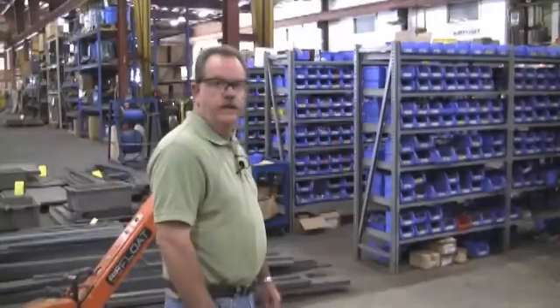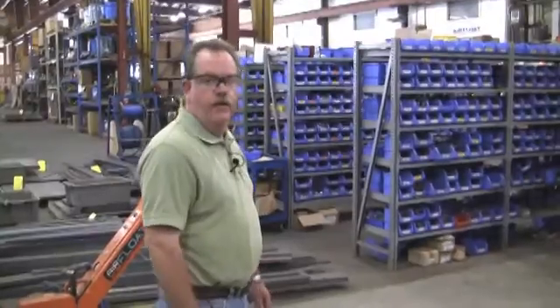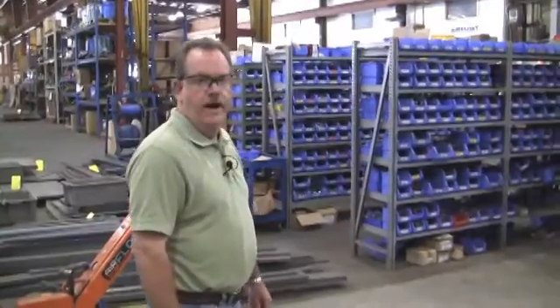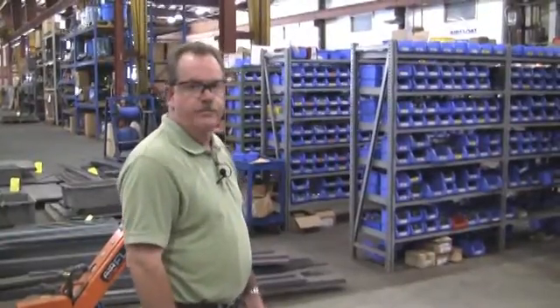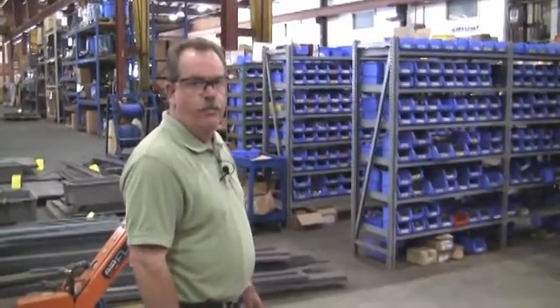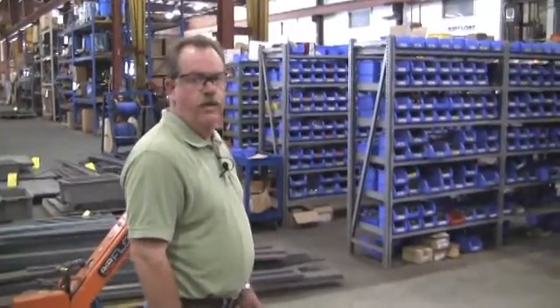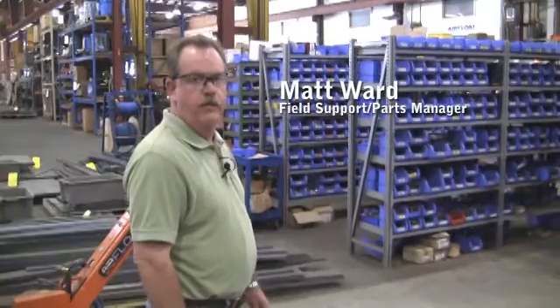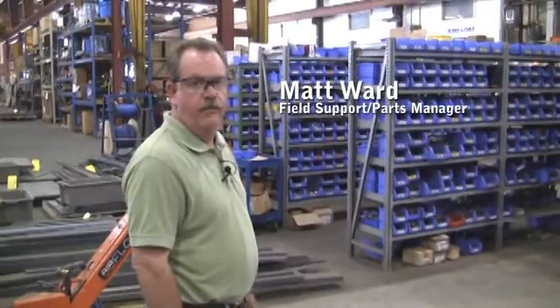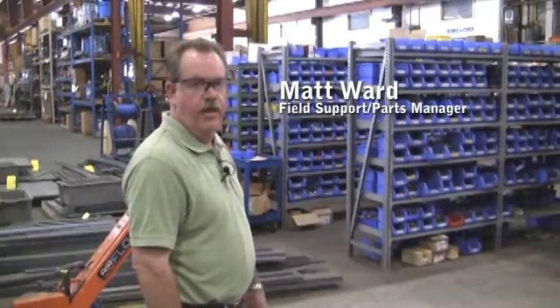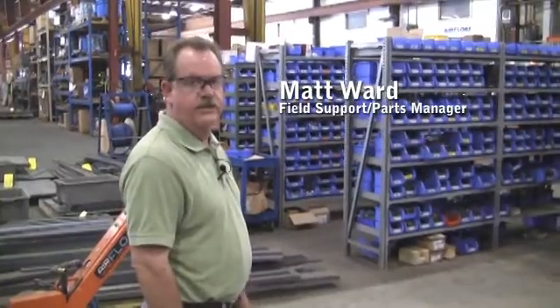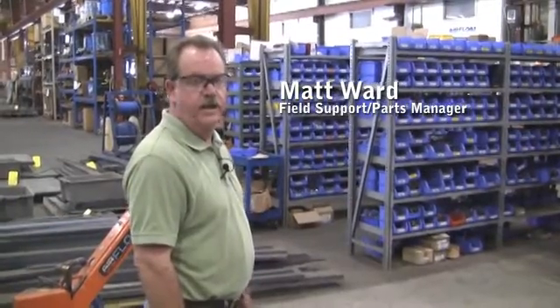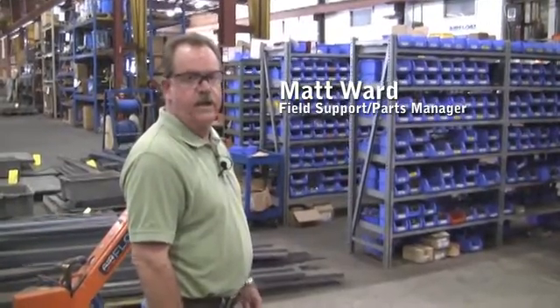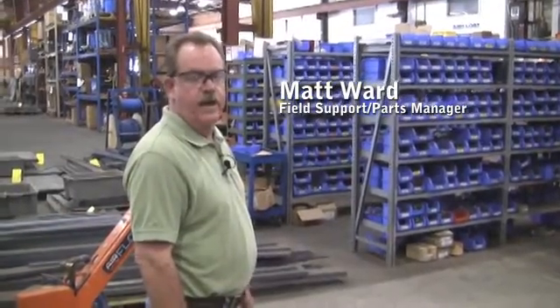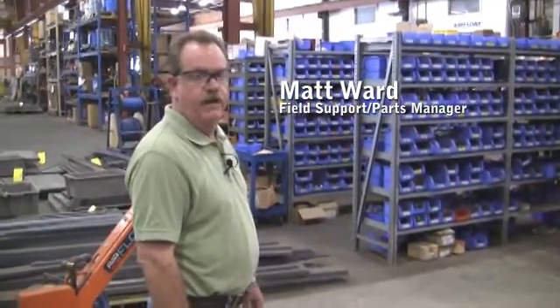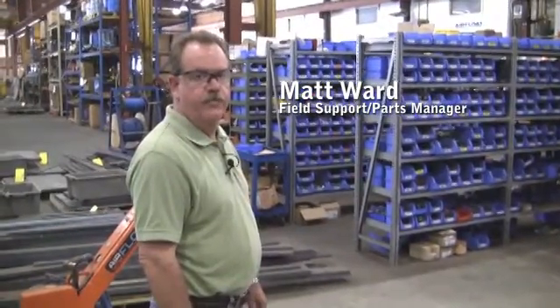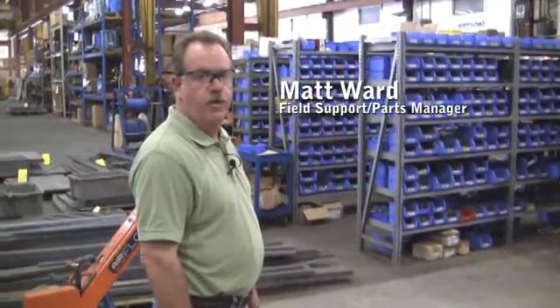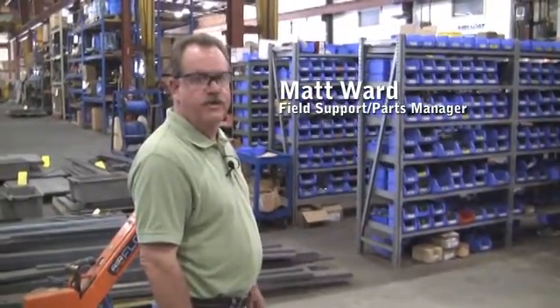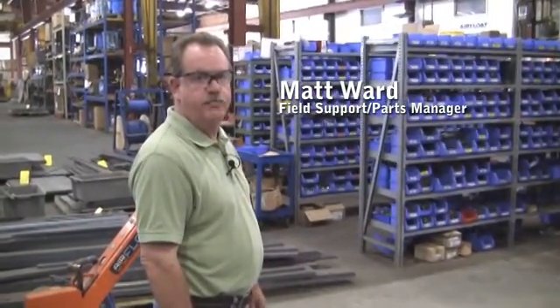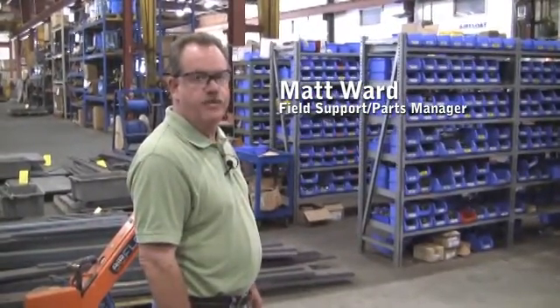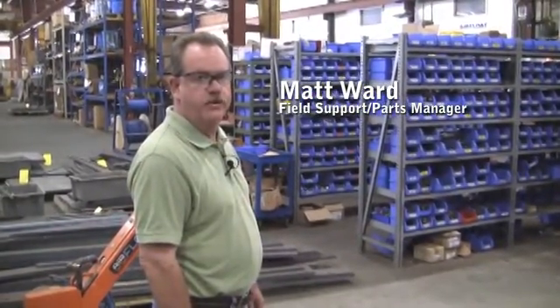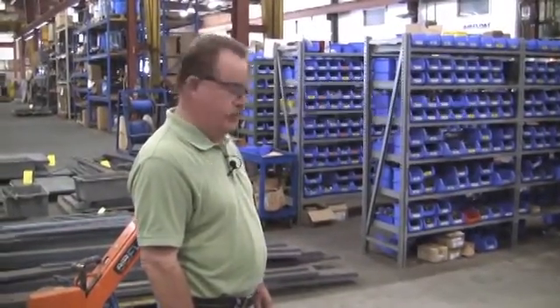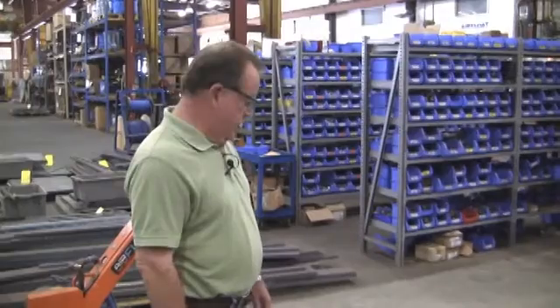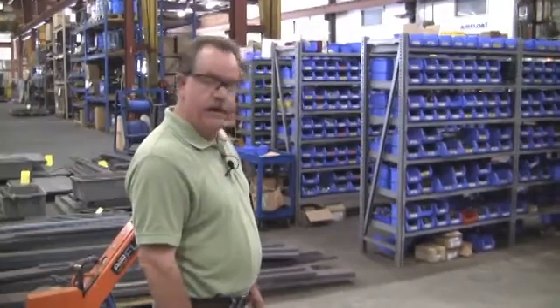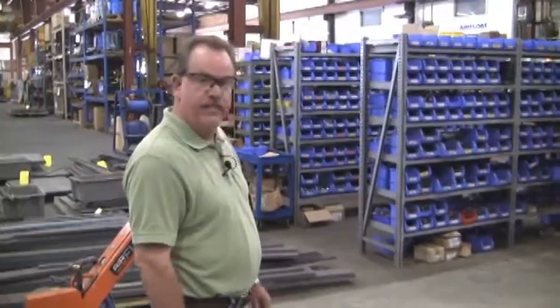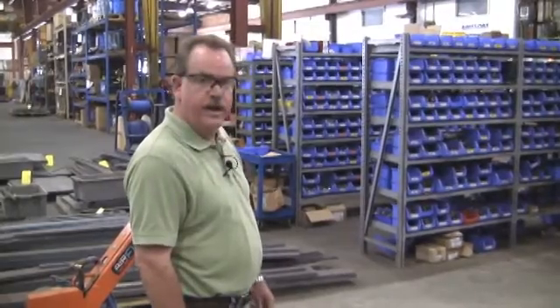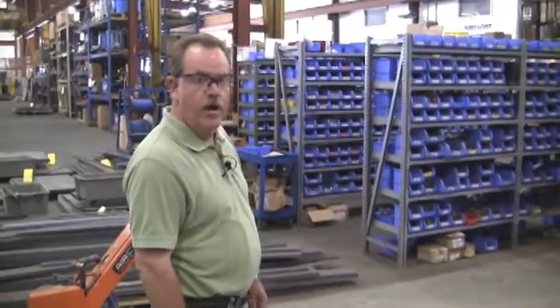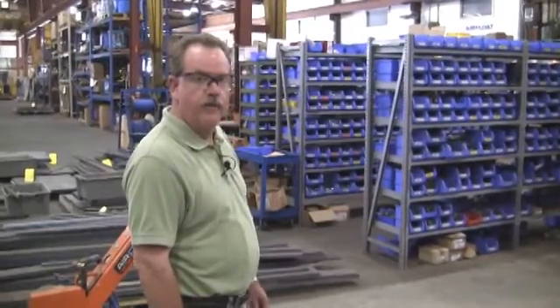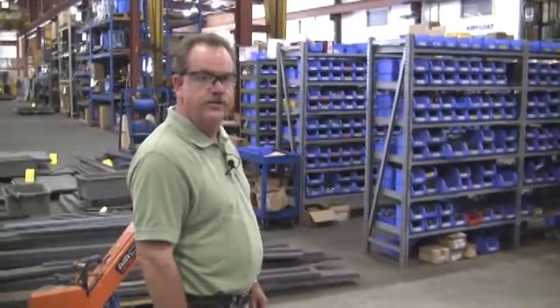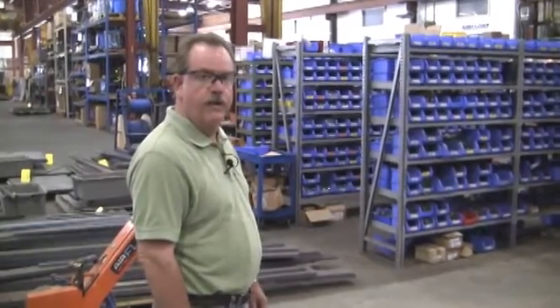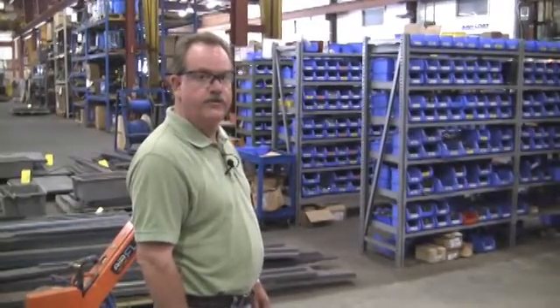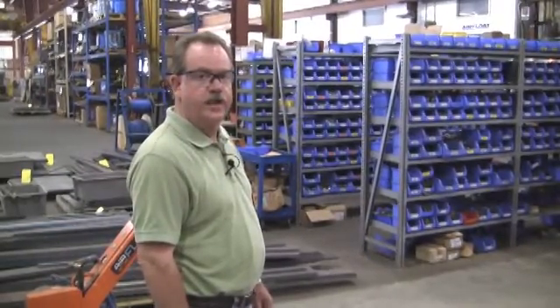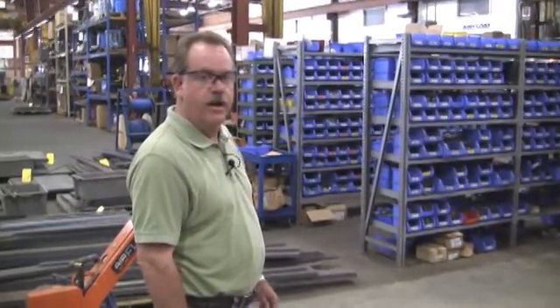Hello, my name is Matt Ward. I'm with AirFloat LLC. I am a field support slash parts manager. In this video, I'm going to show how to change an air bearing.